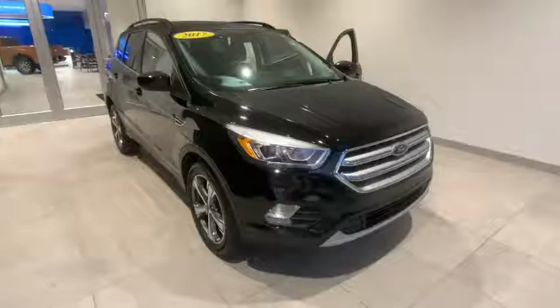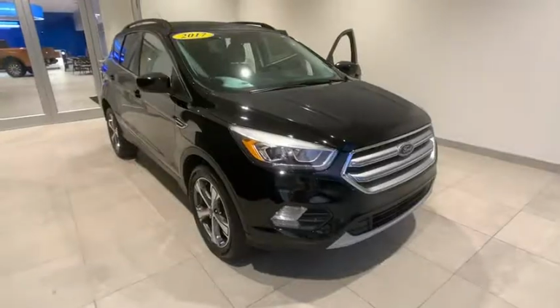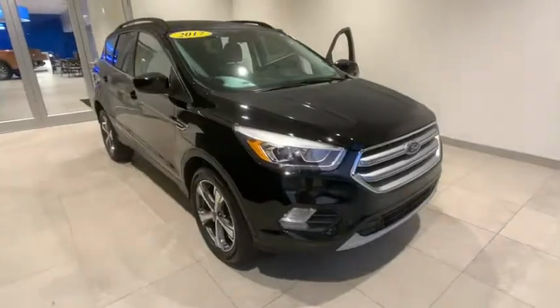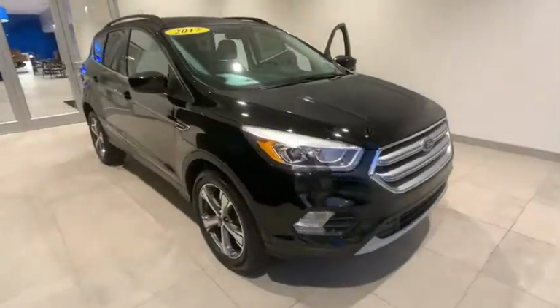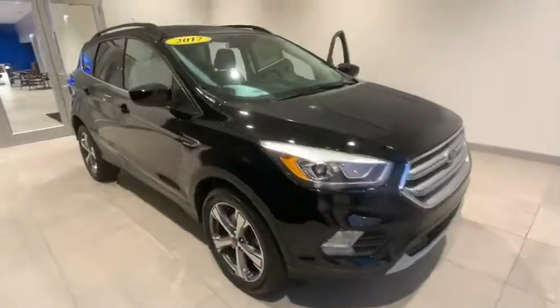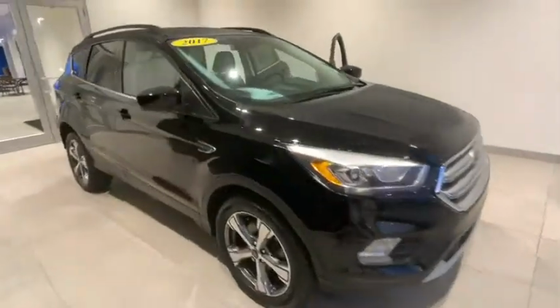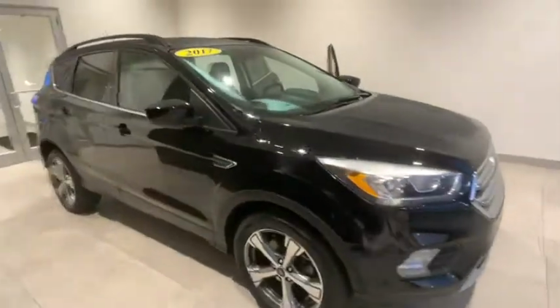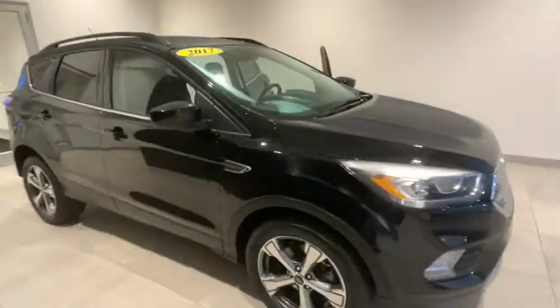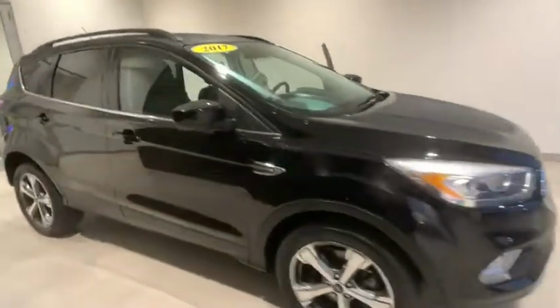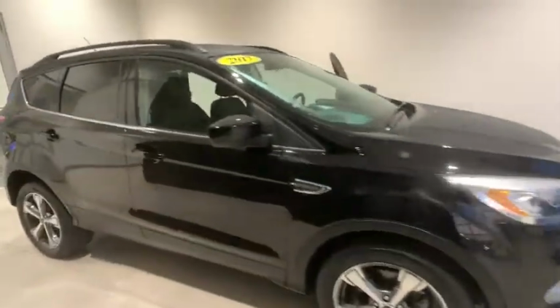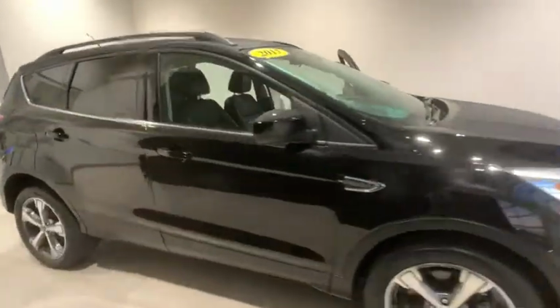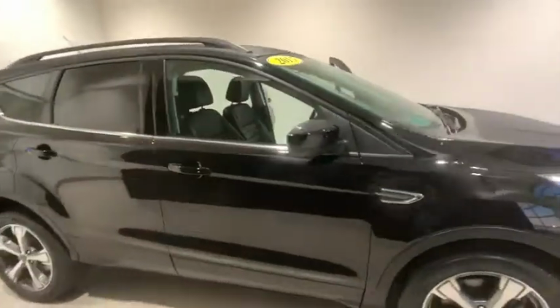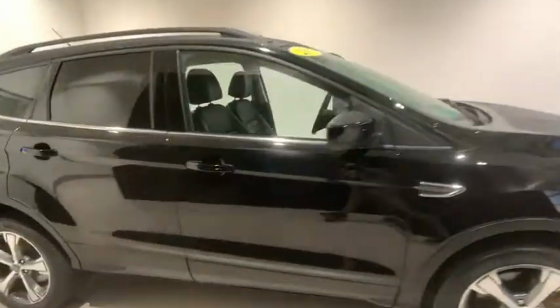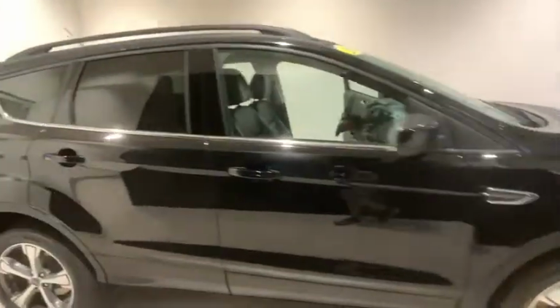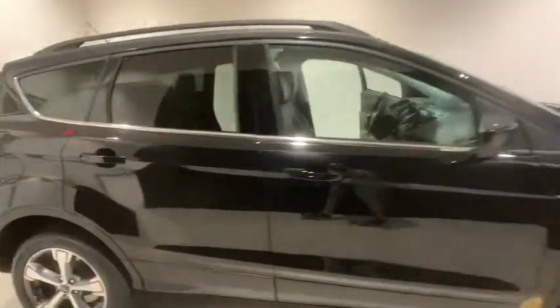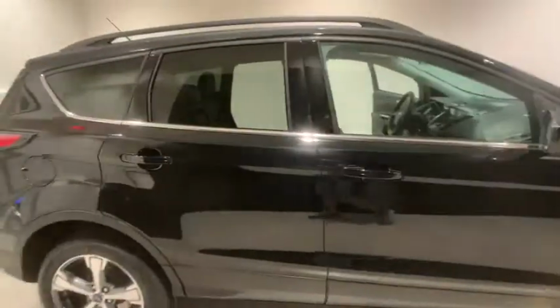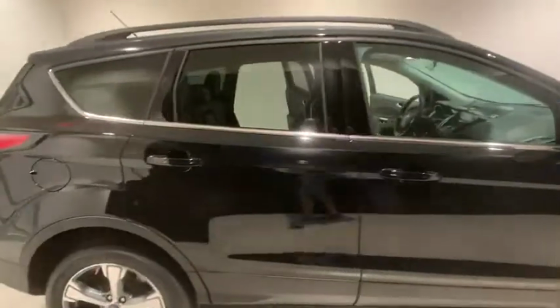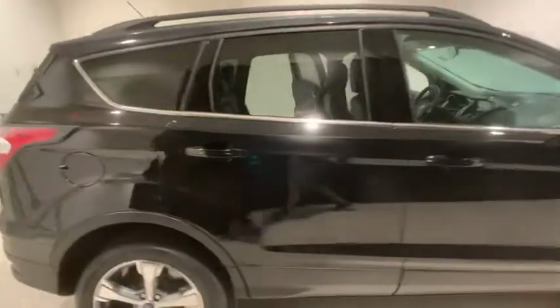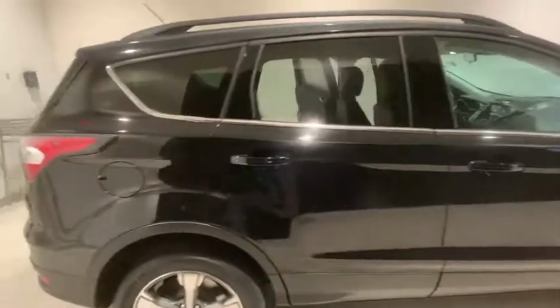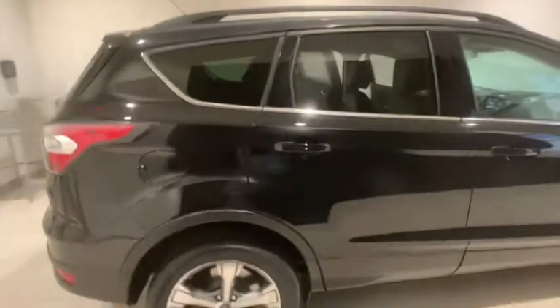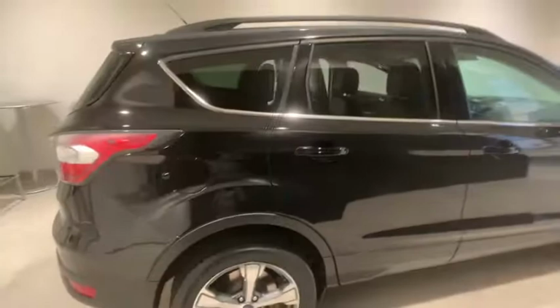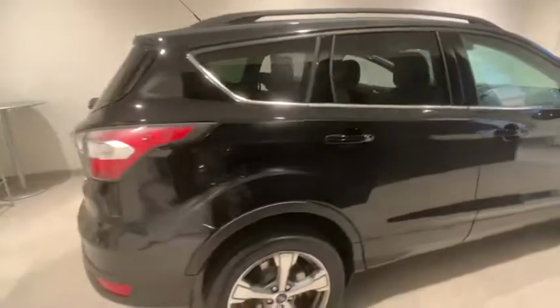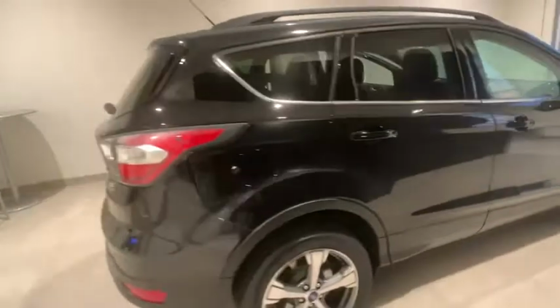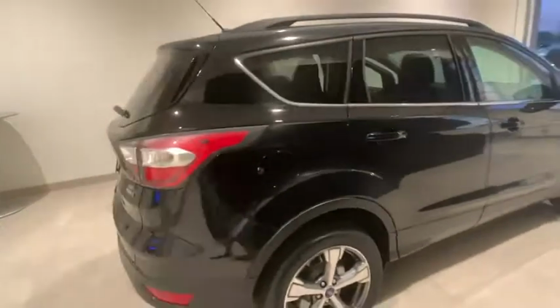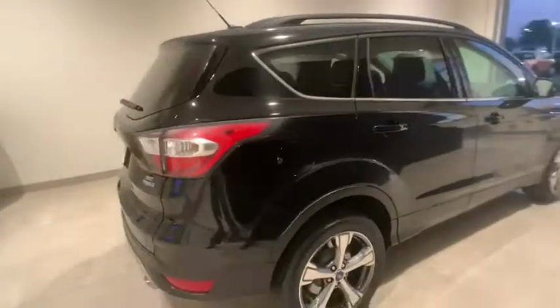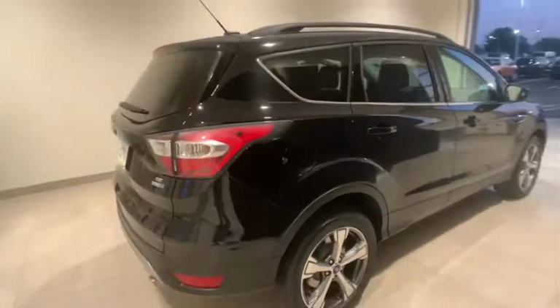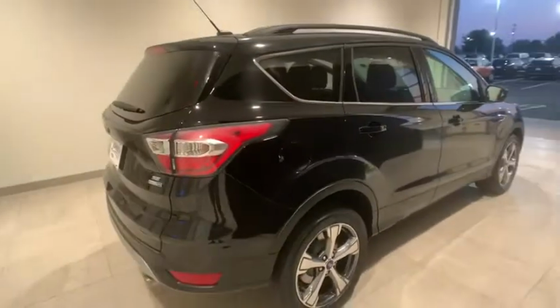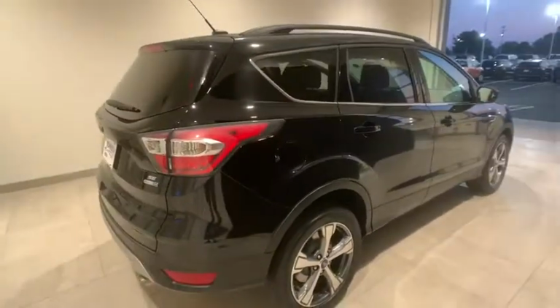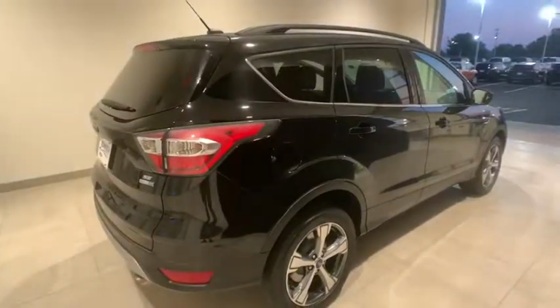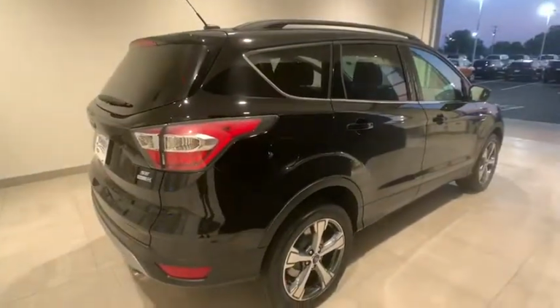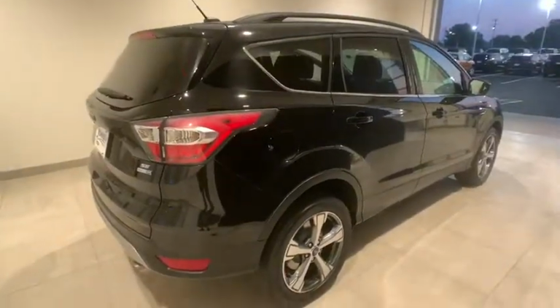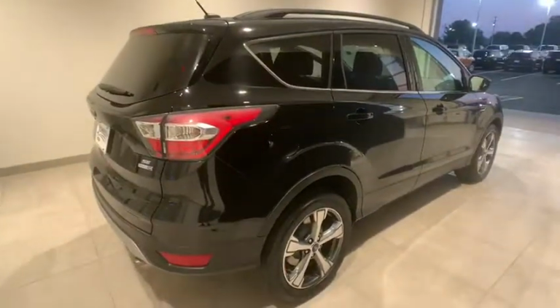Stop by and take a look at the 2017 Ford Escape. Gas engines flex, tow, sip and go with Ford Escape.